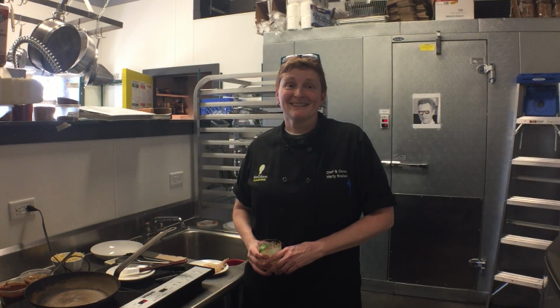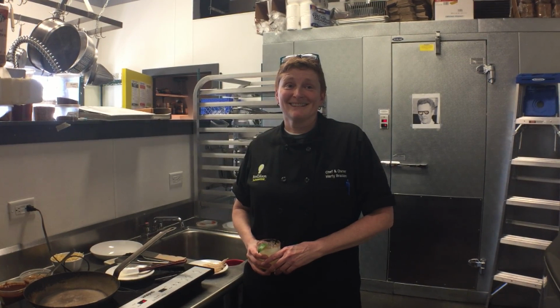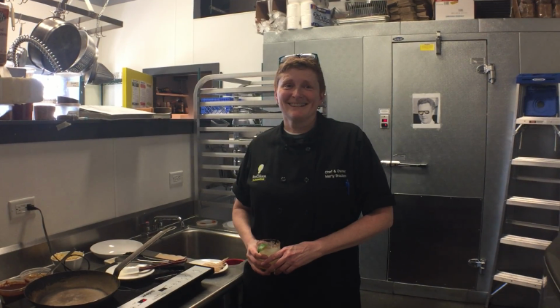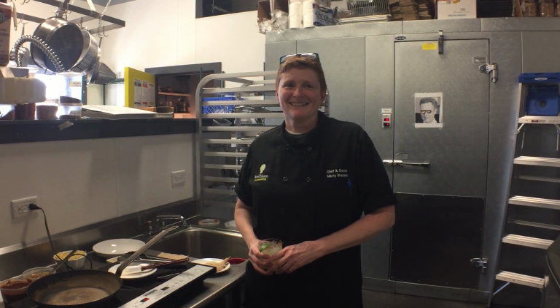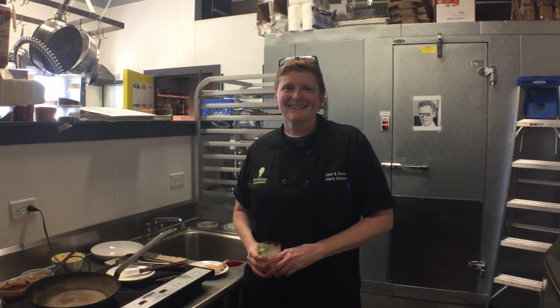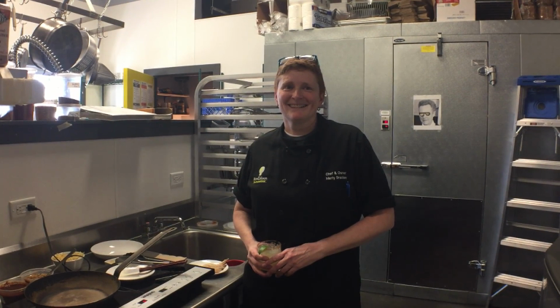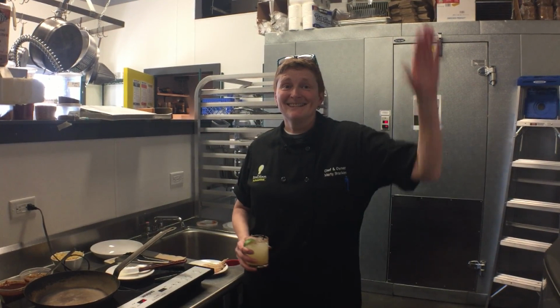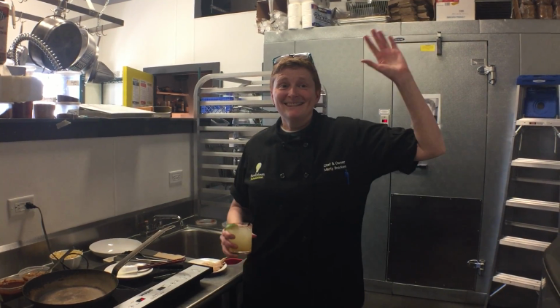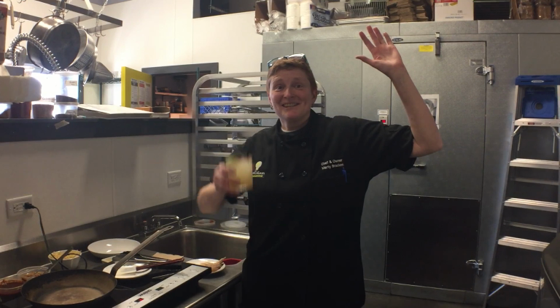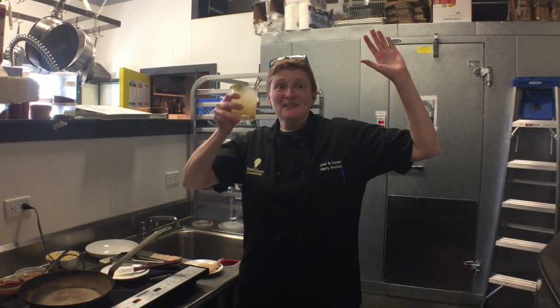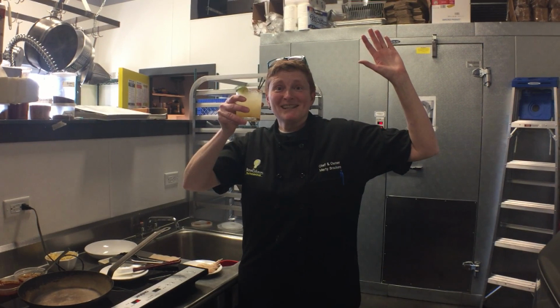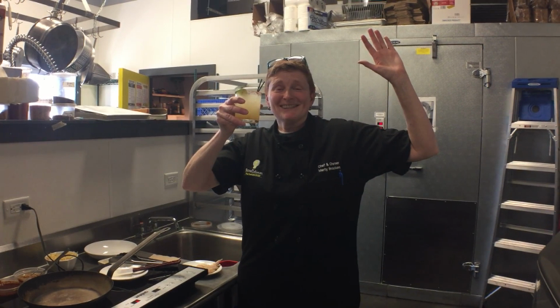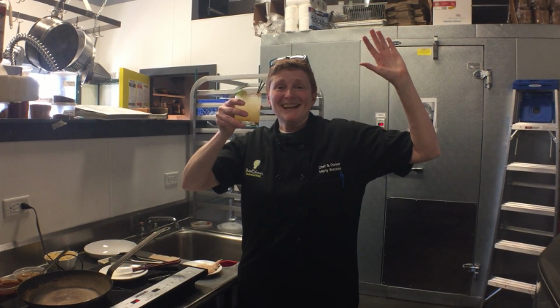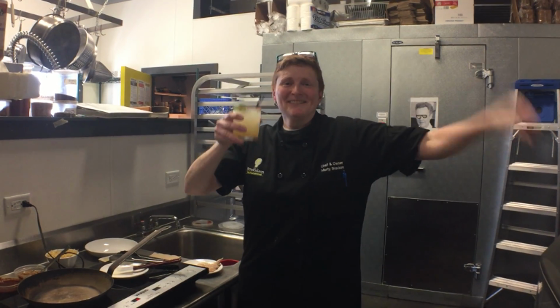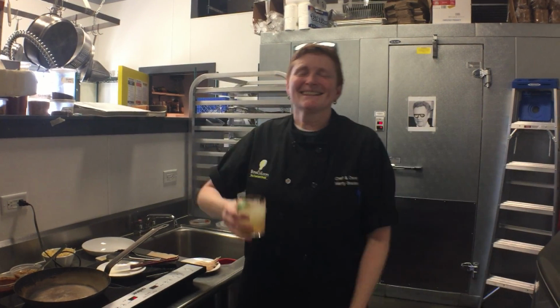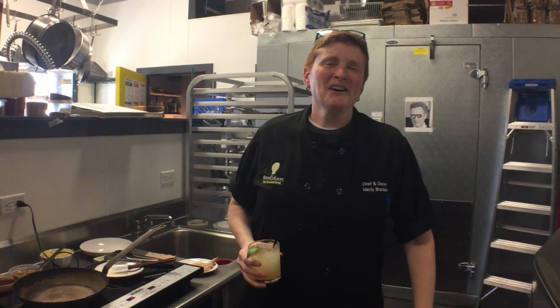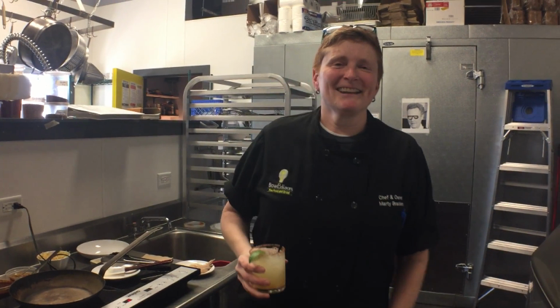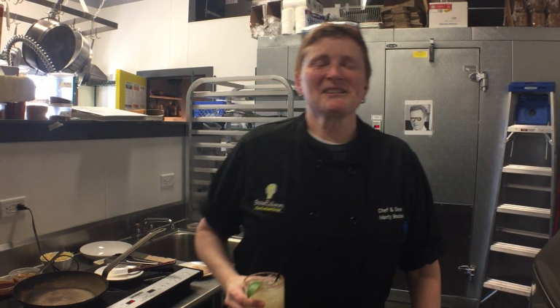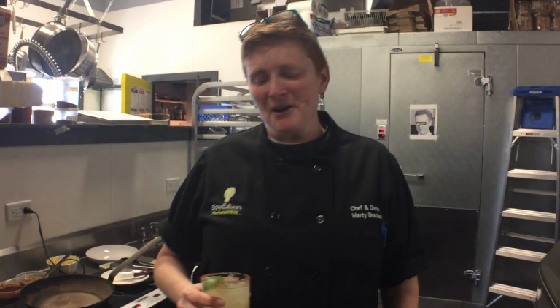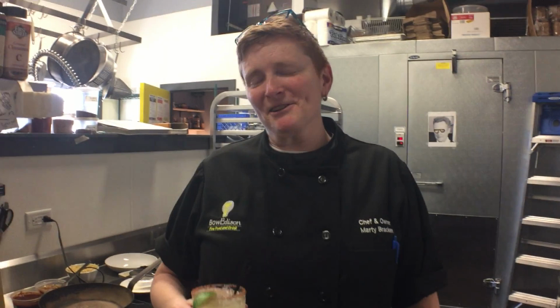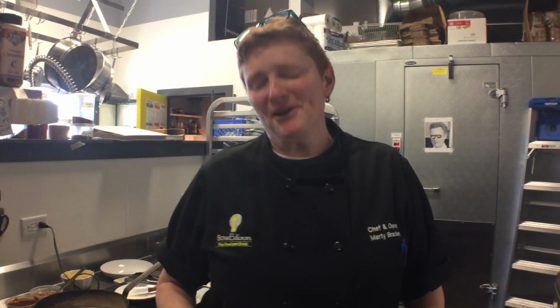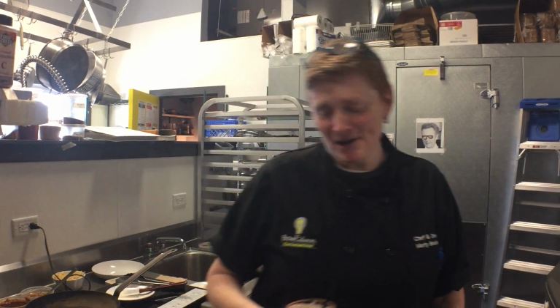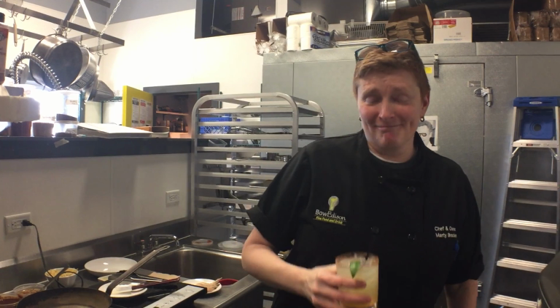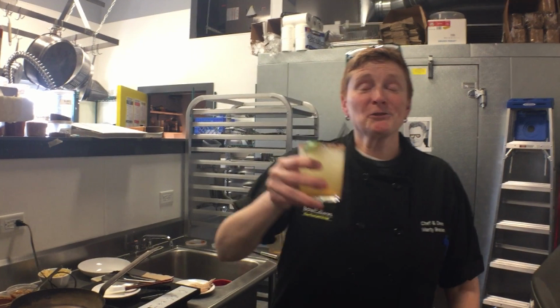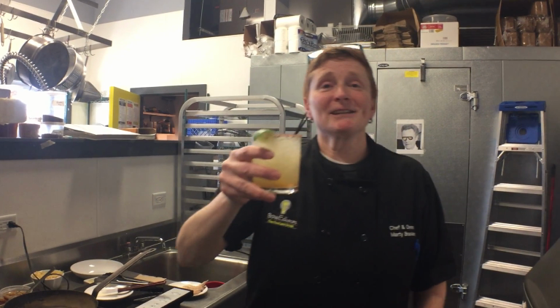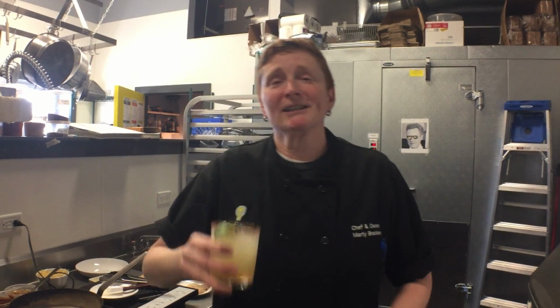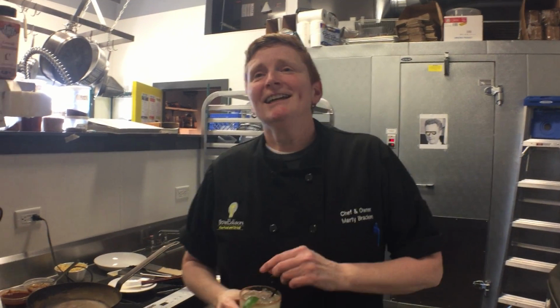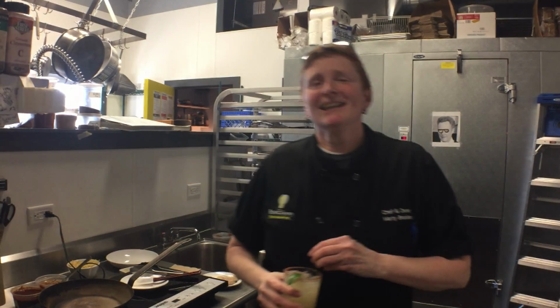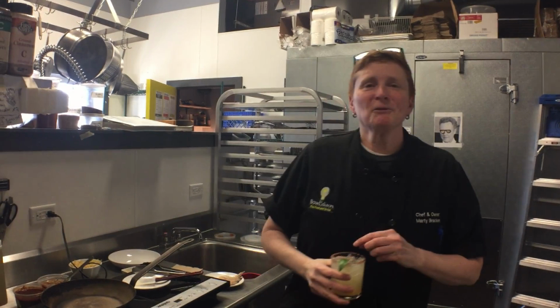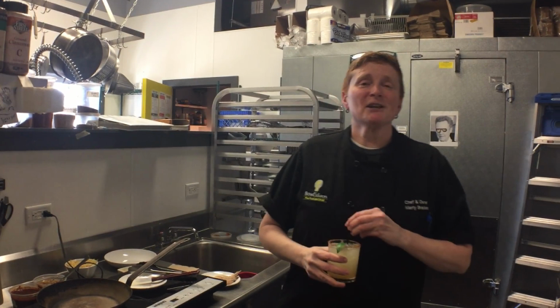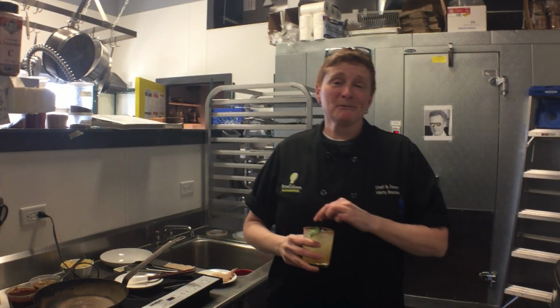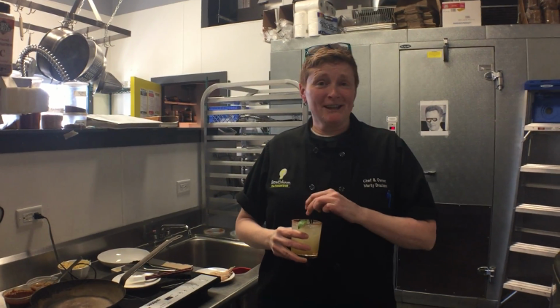Something's happening. Cheers, bitches. What's up? It's Marty again. Chef Marty. We're drinking, apparently. And we're going to talk about some food today.